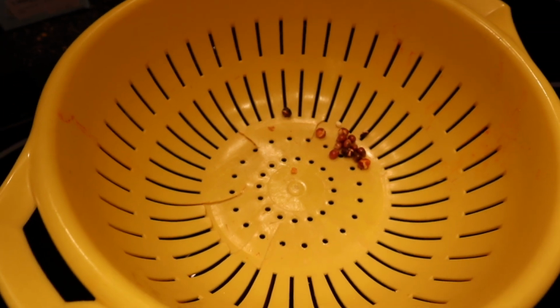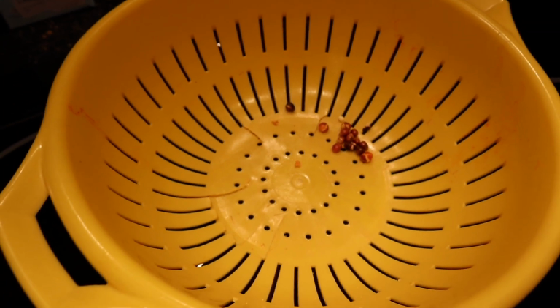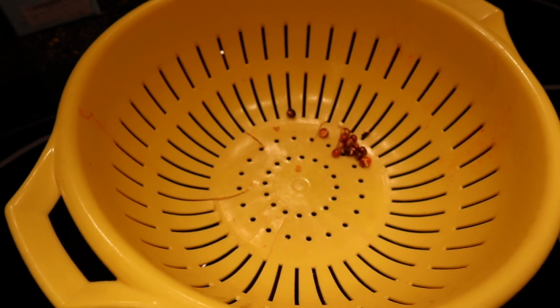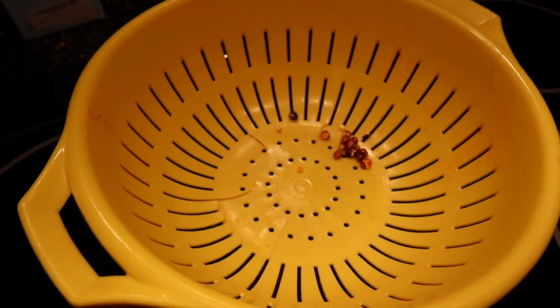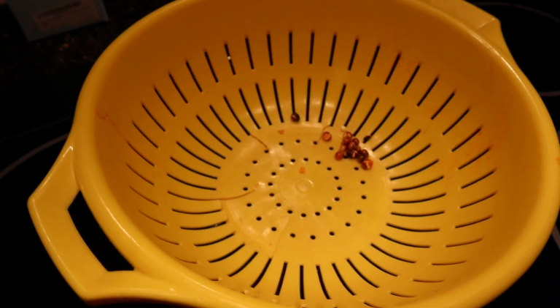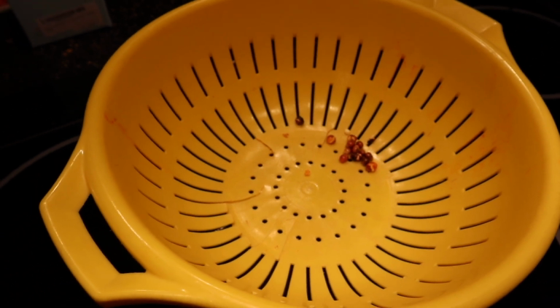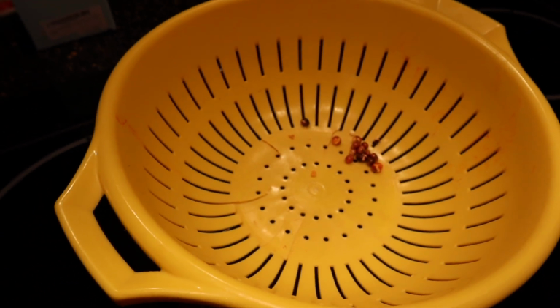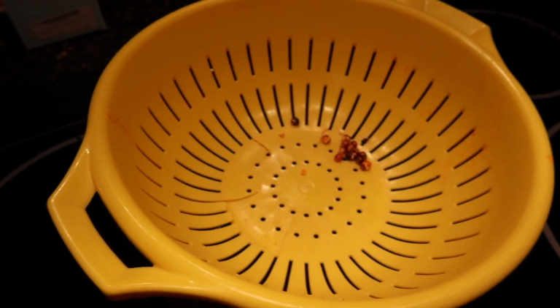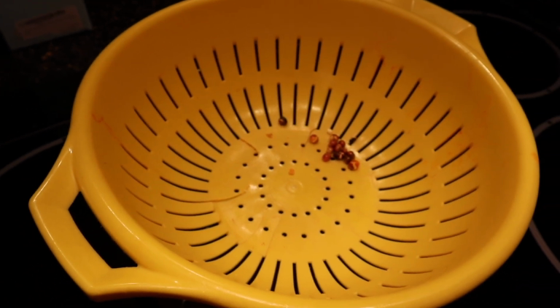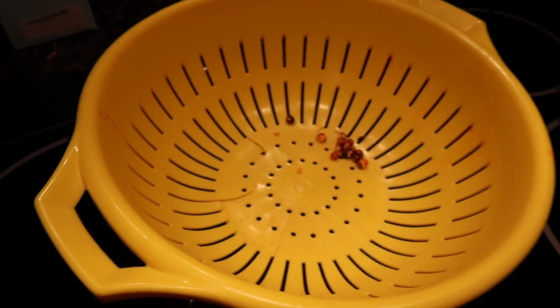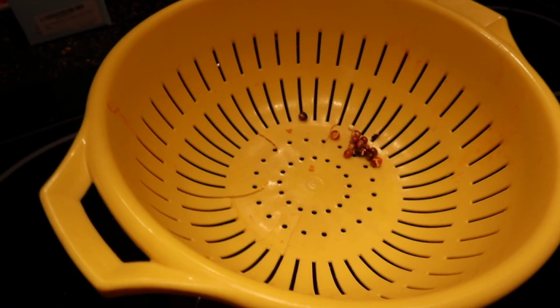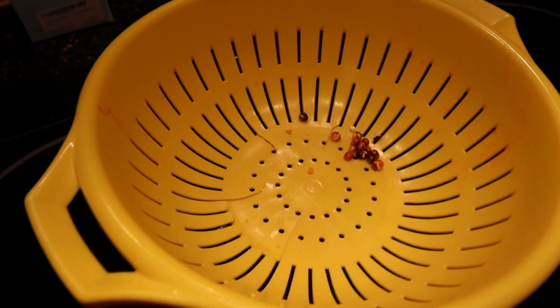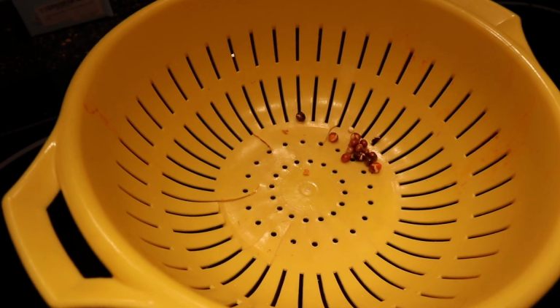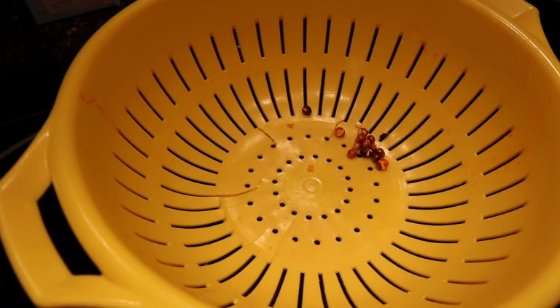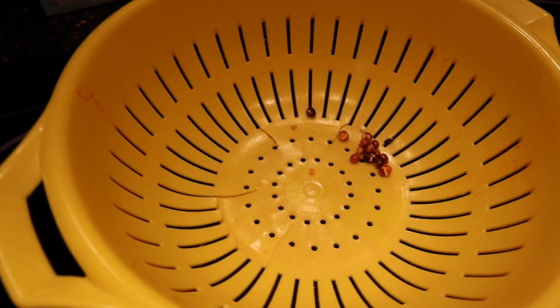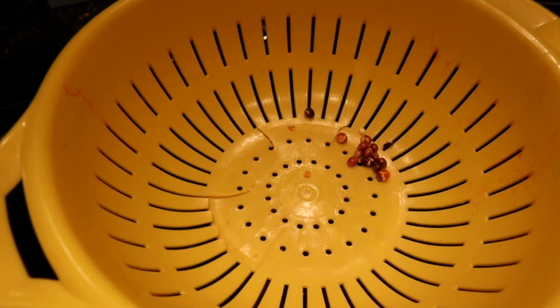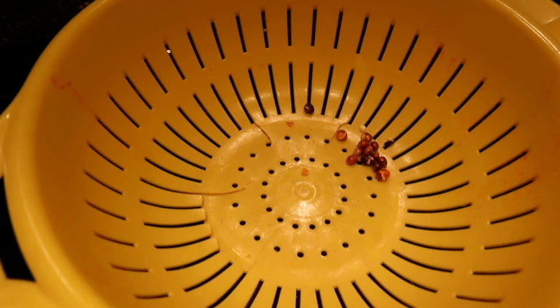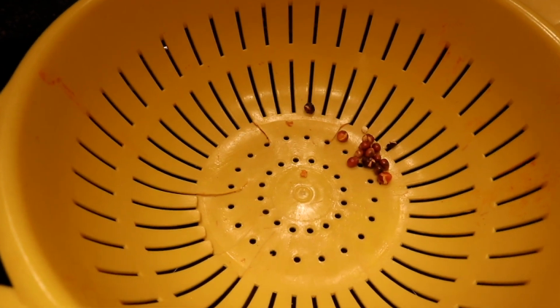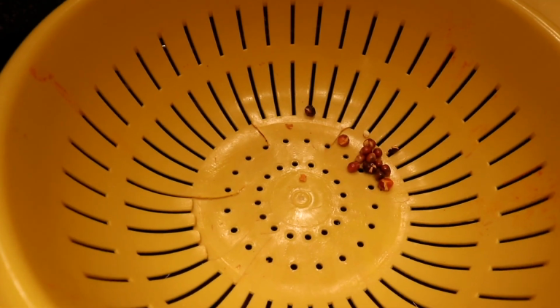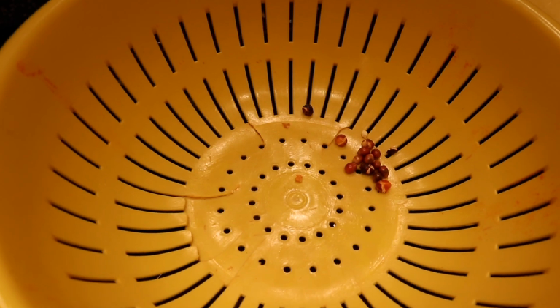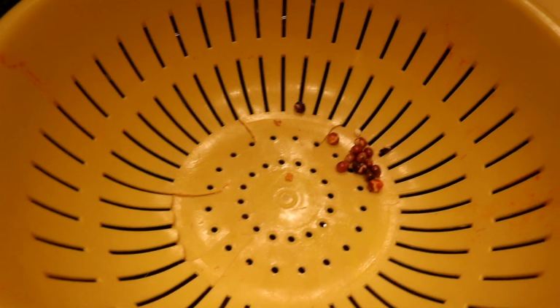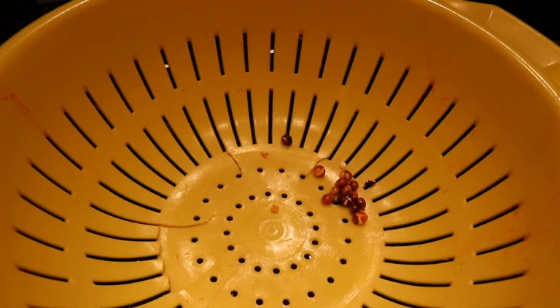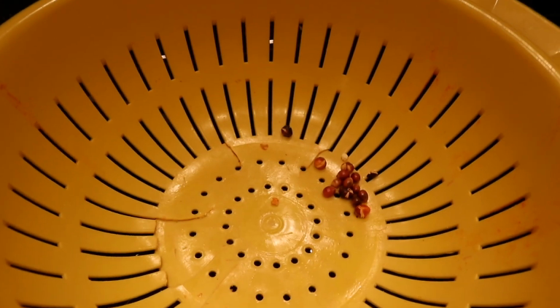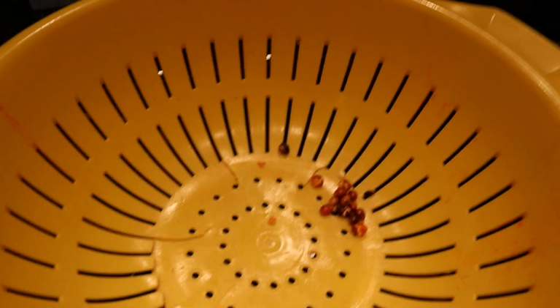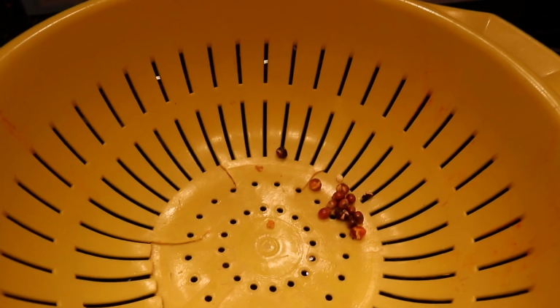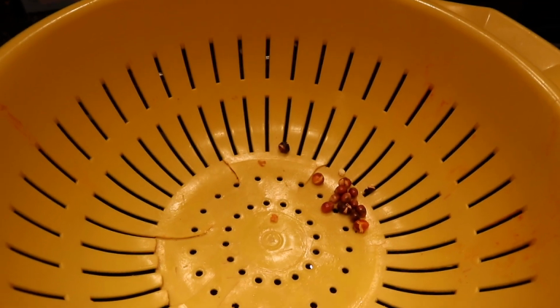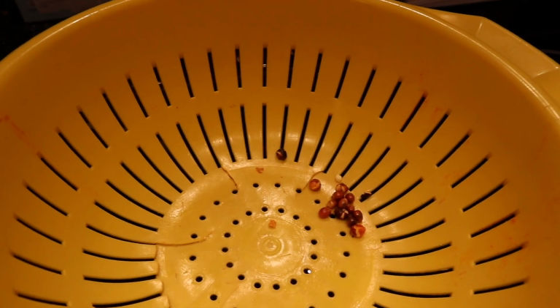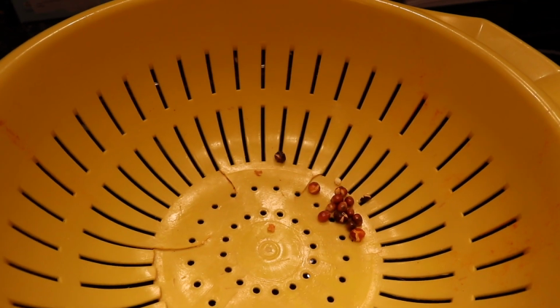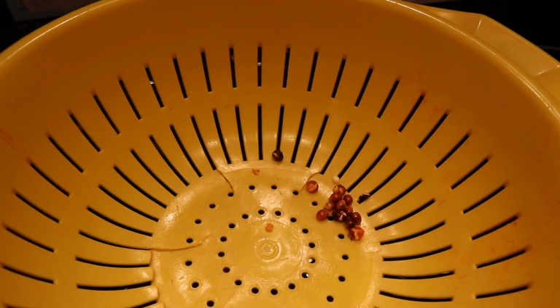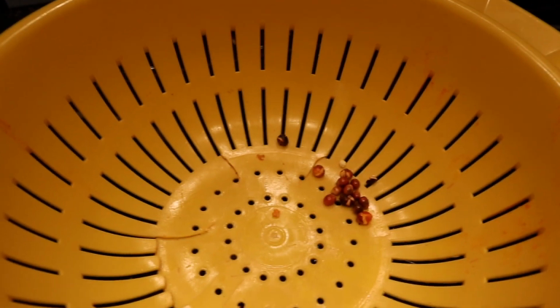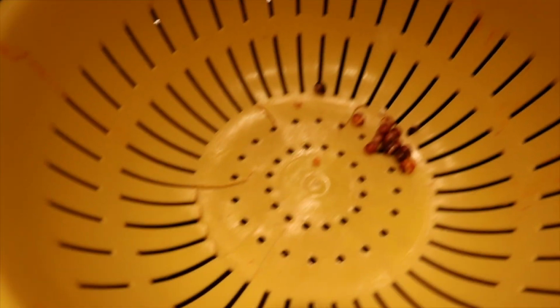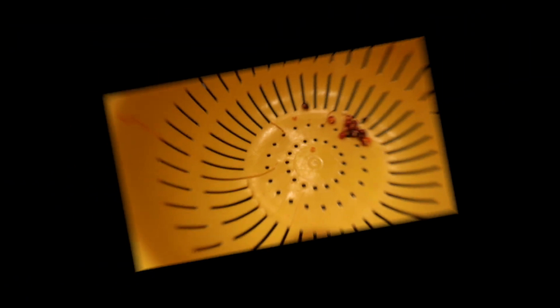If you follow my professional technique, you too can be a successful Jiffy Pop Popper. And remember — it's as much fun to make as it is to eat.